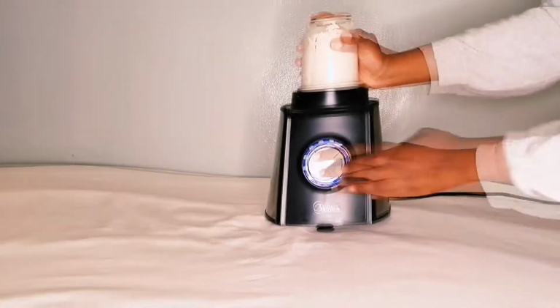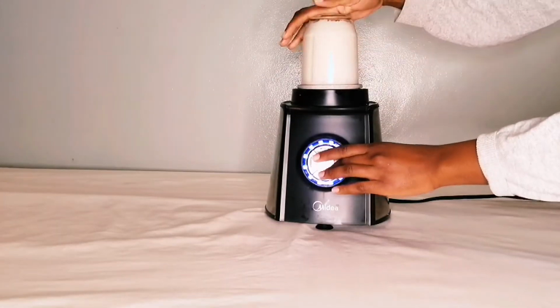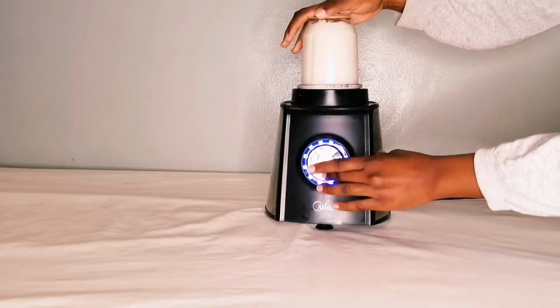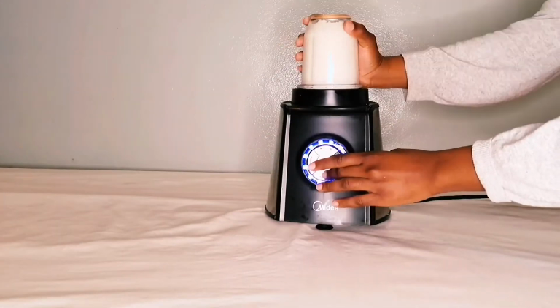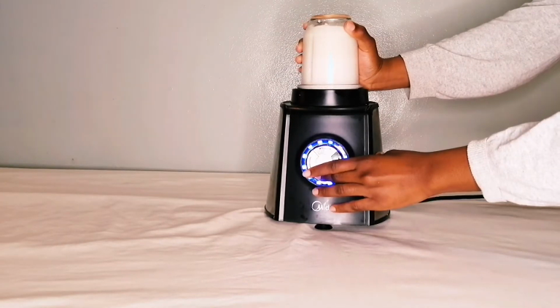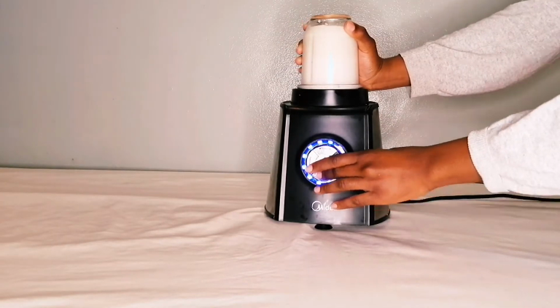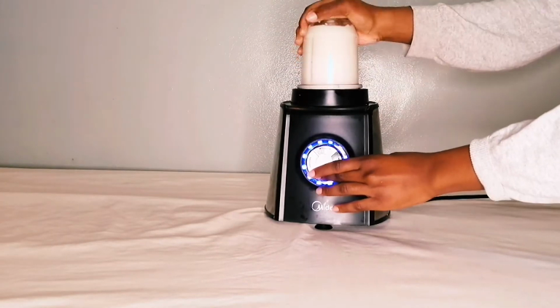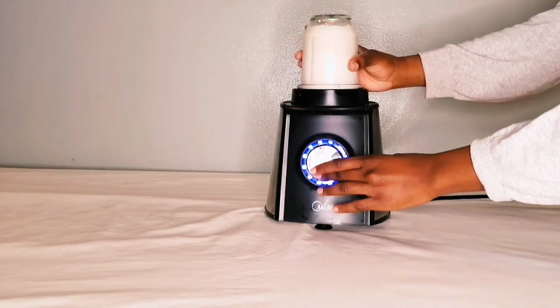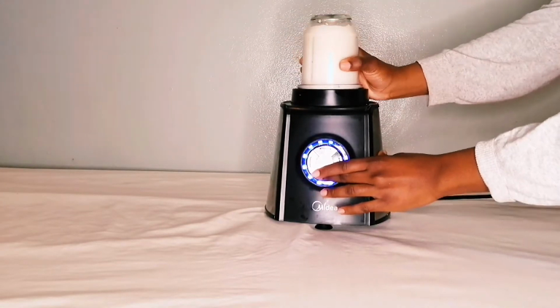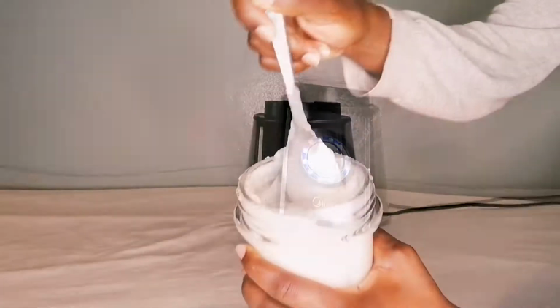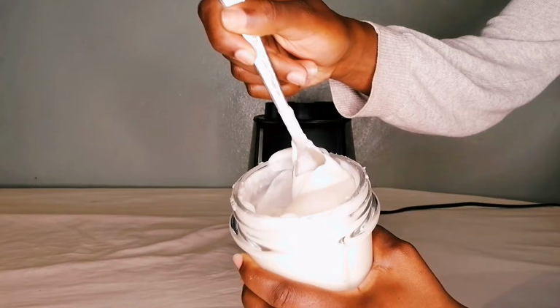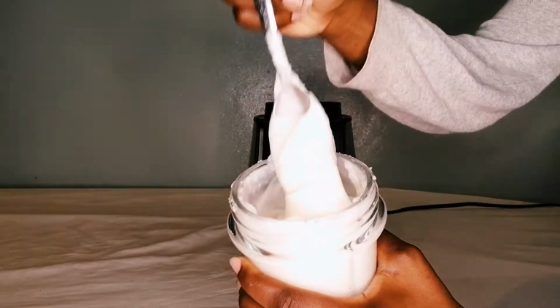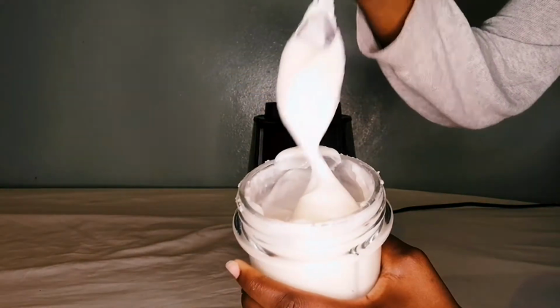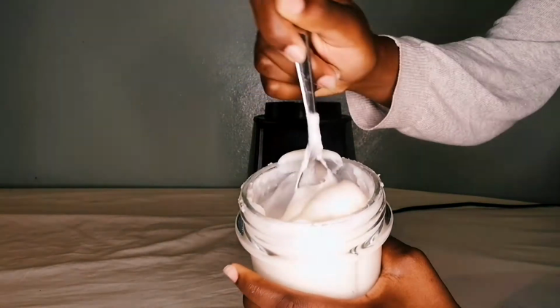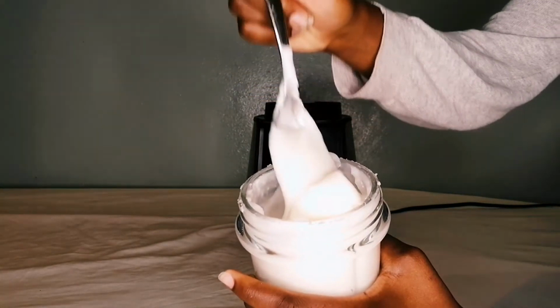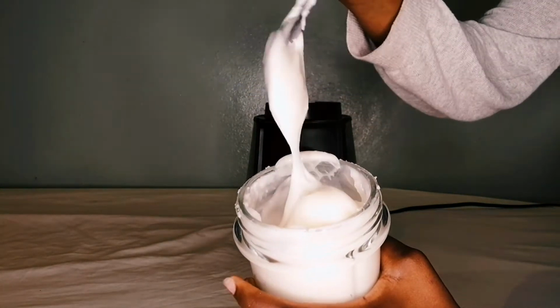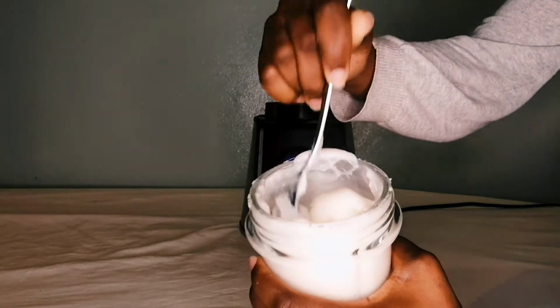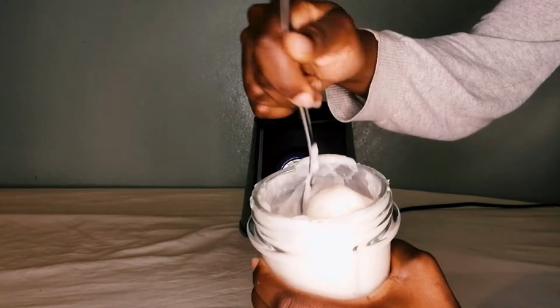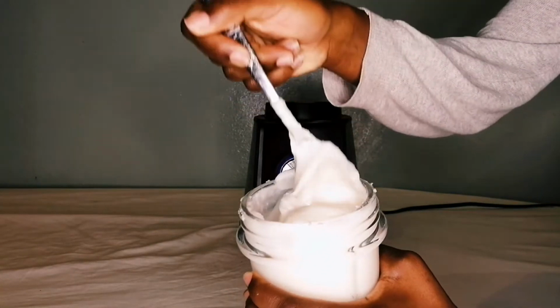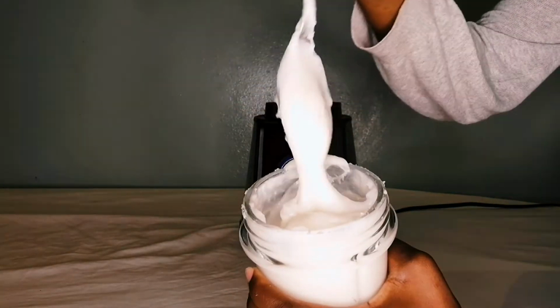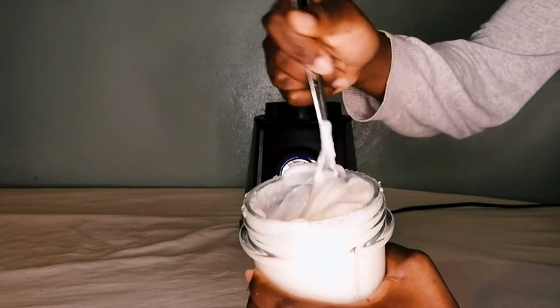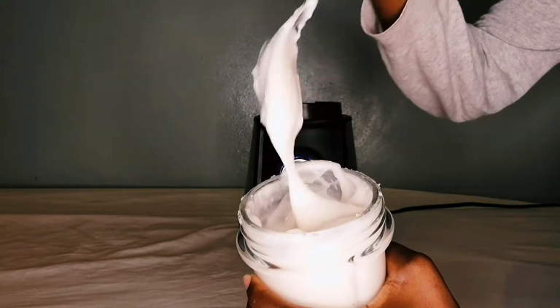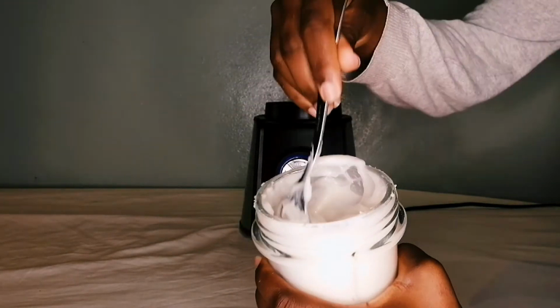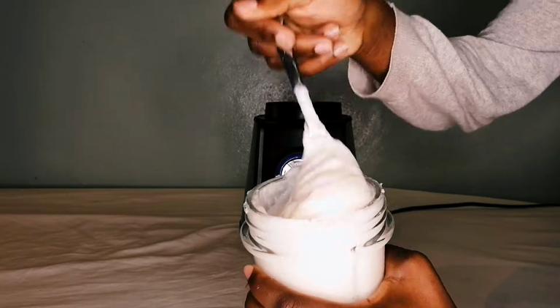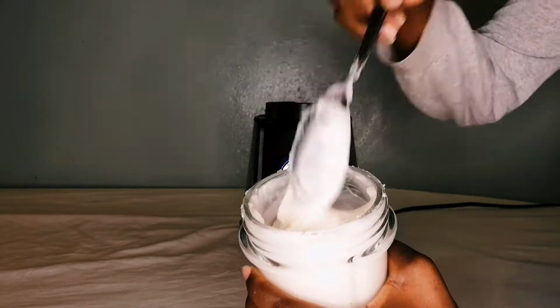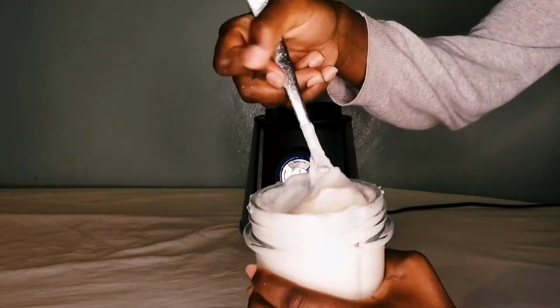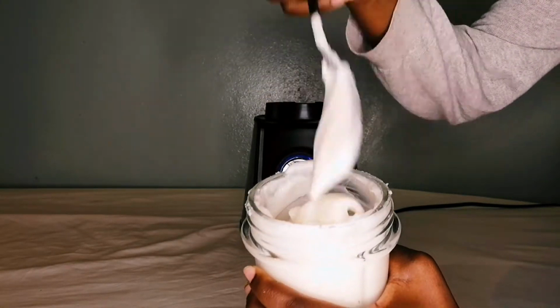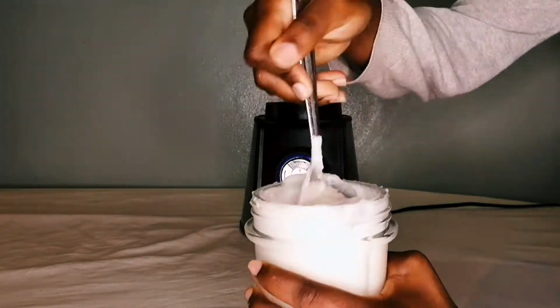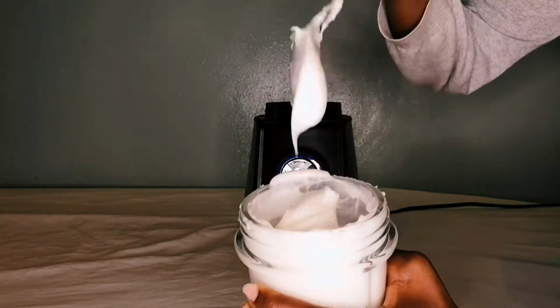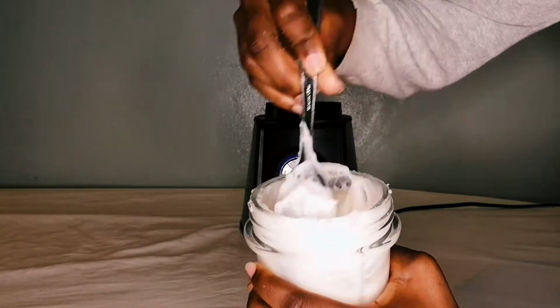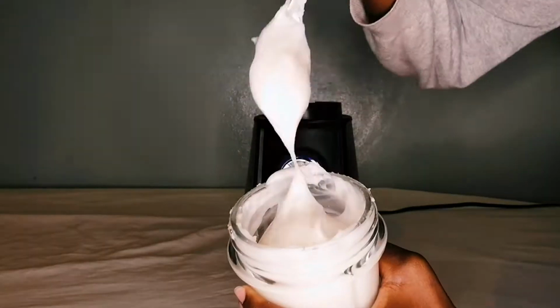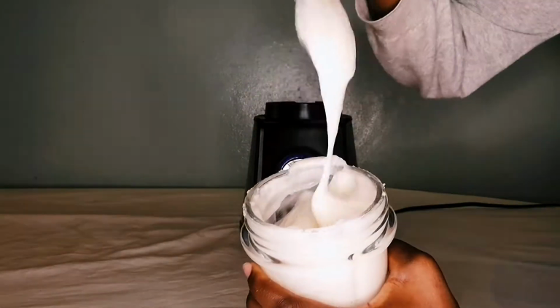Once everything is added into the mixture, blend until a smooth creamy paste. I did a thick type of paste, but you can do any consistency that suits you and that works well with your hair.